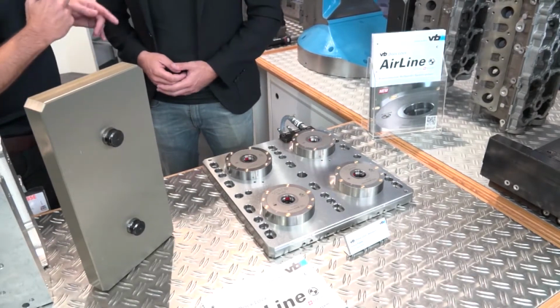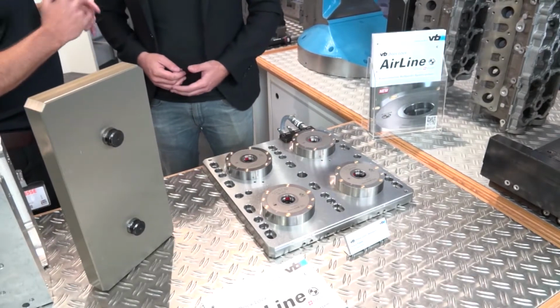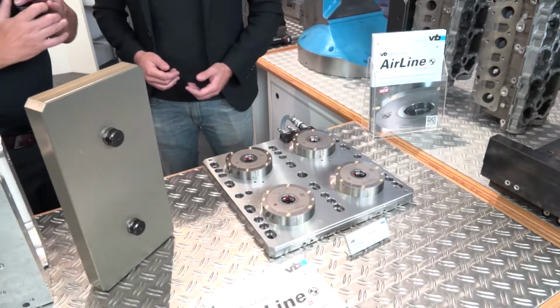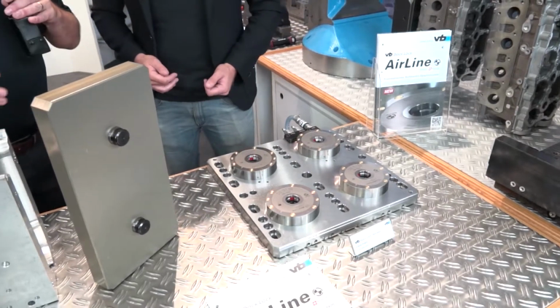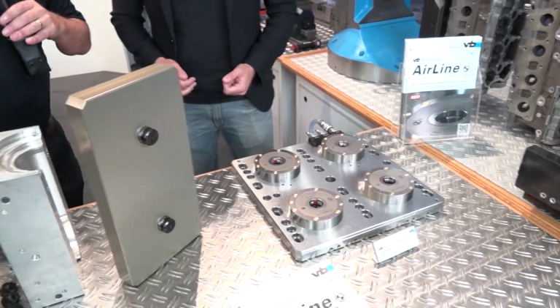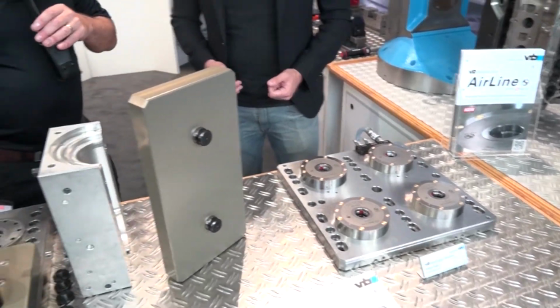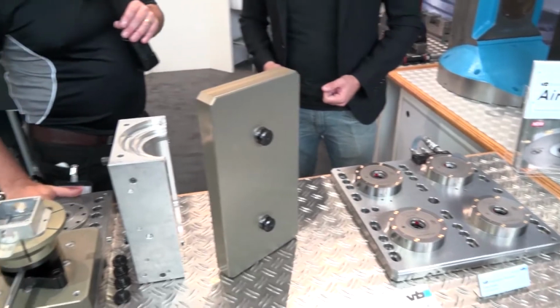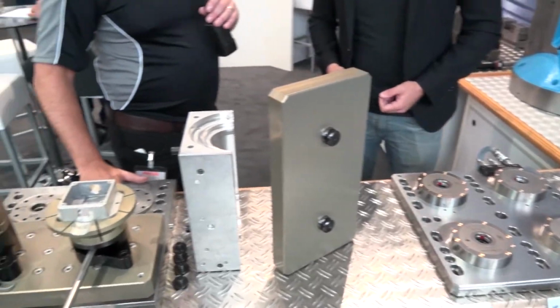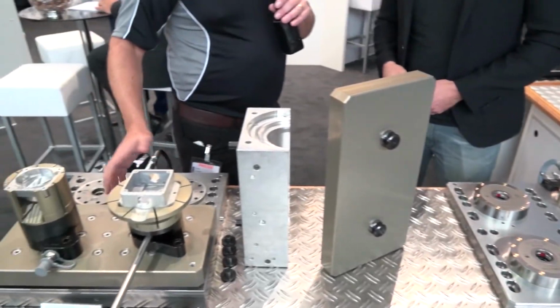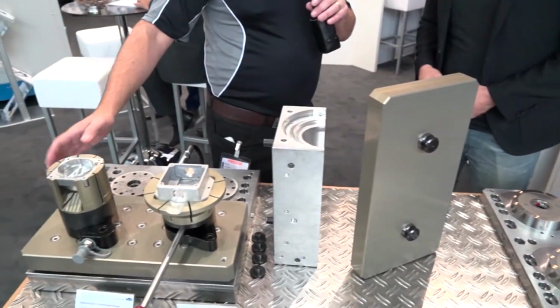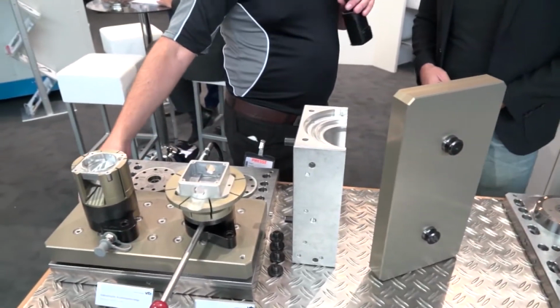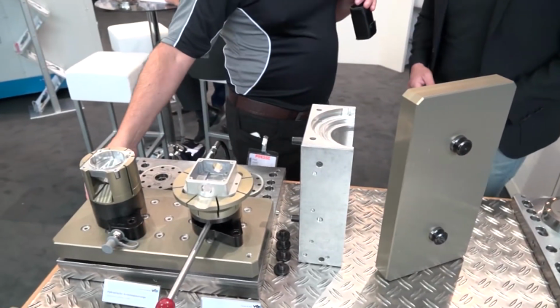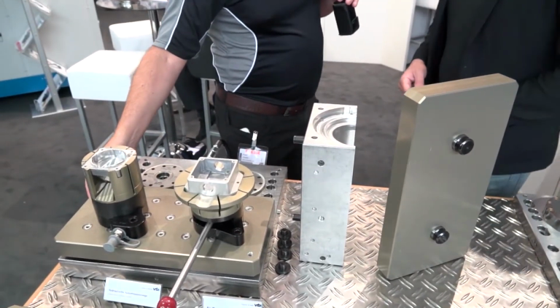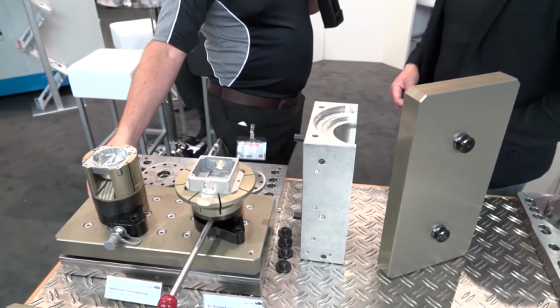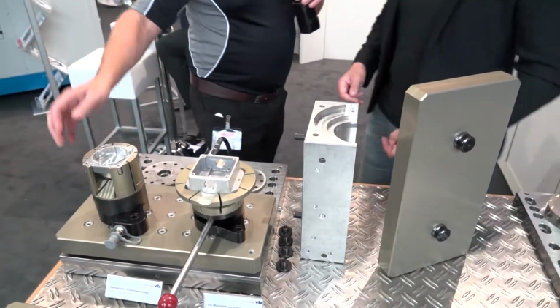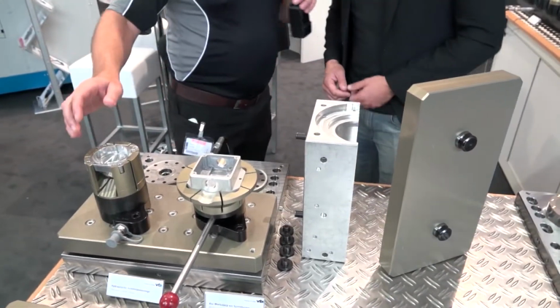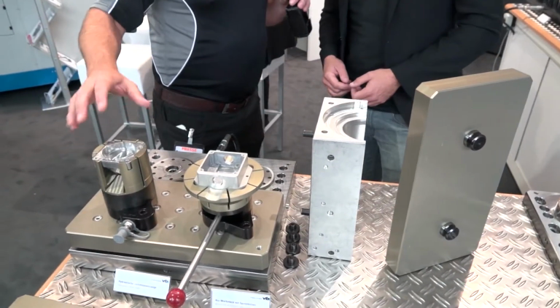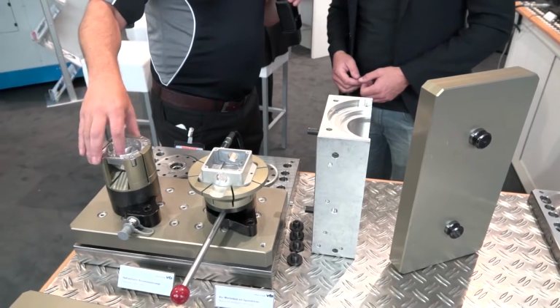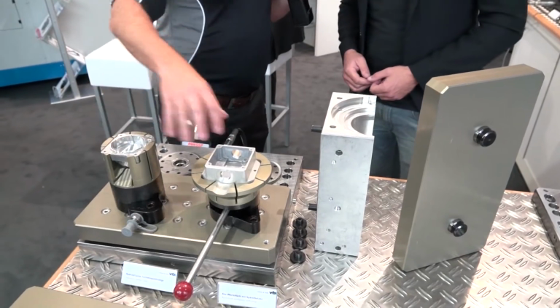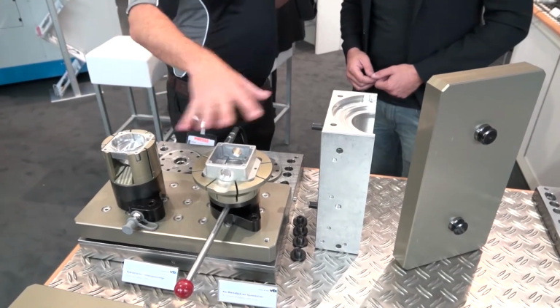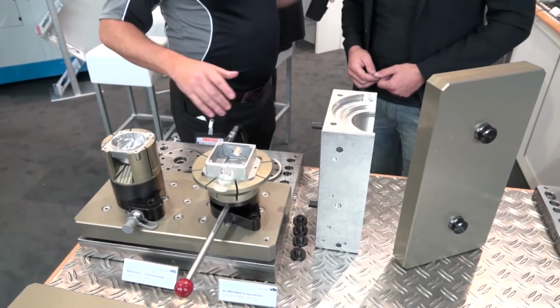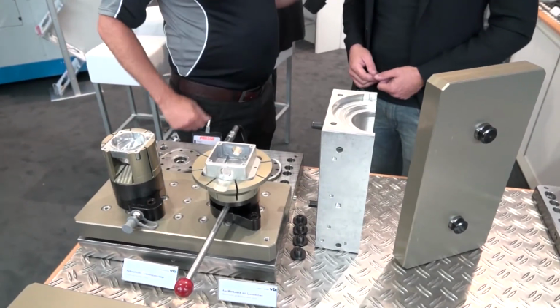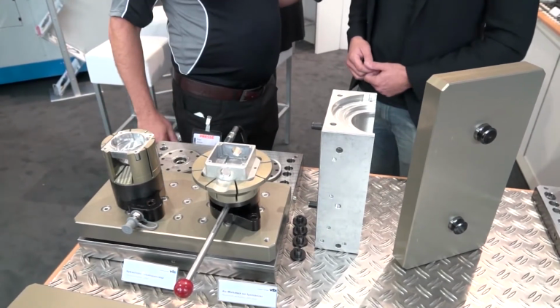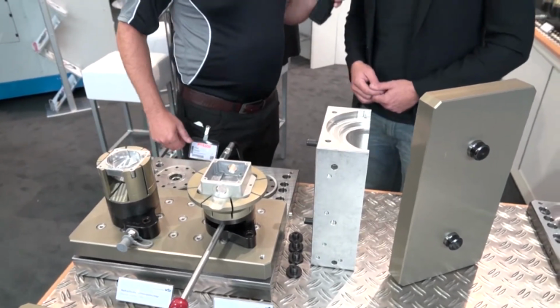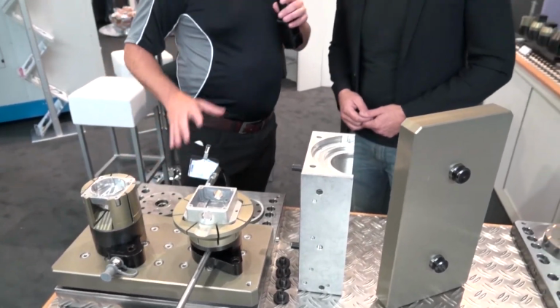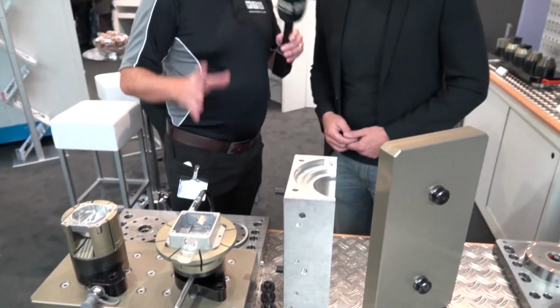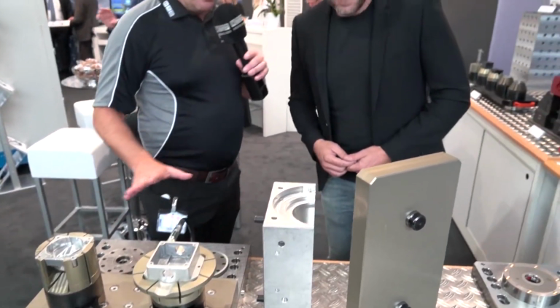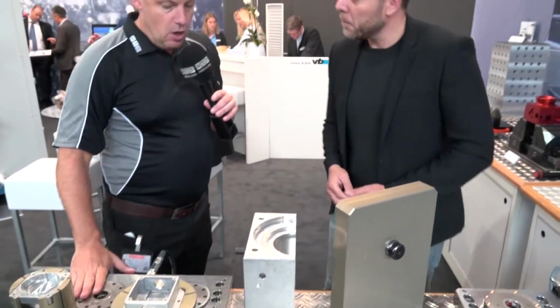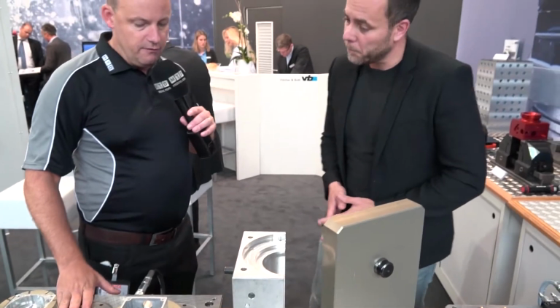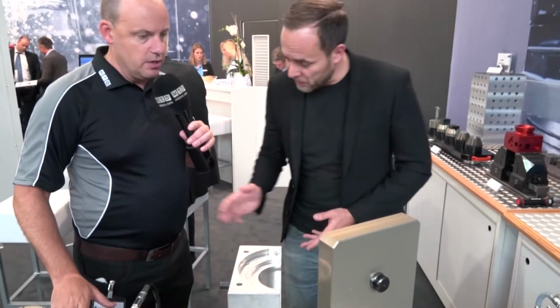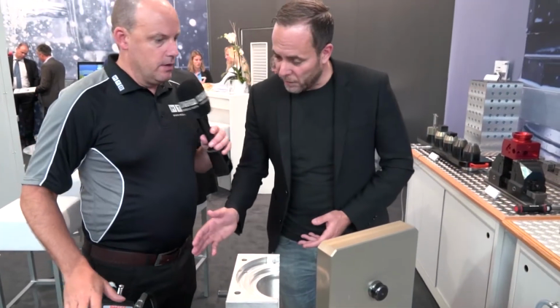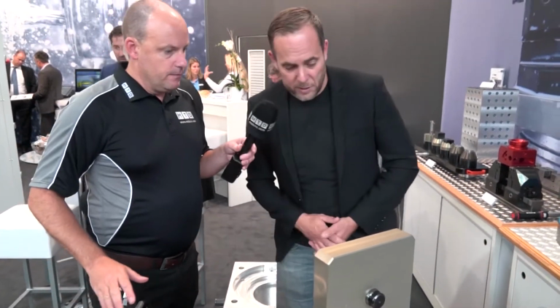Although this one here is the hydraulic version, what we've got is a pallet on top of the zero-point. That's right — so the parts are here ready to be machined. Yes, that's correct. So this is the hydraulic version? That's the hydraulic version, yes.